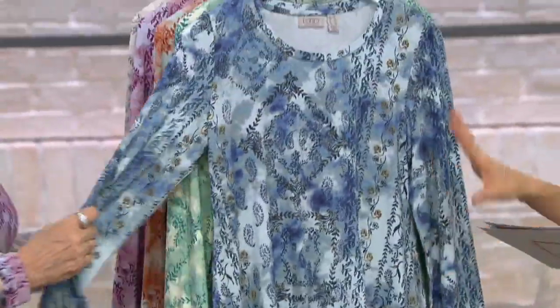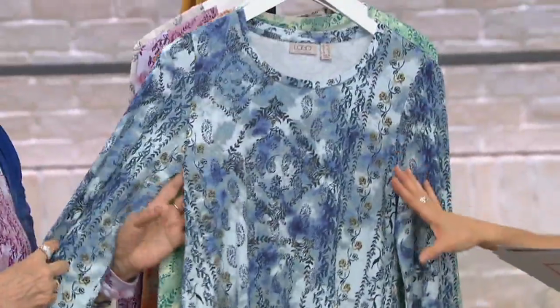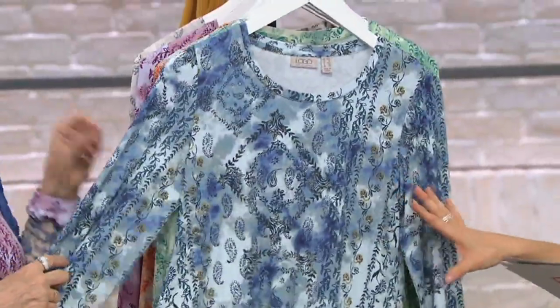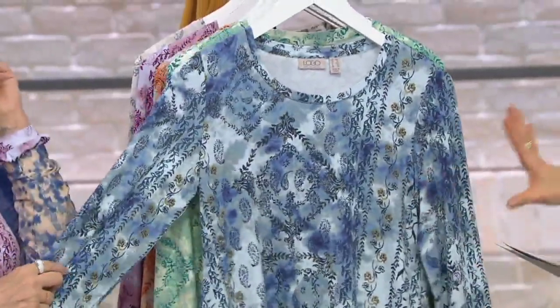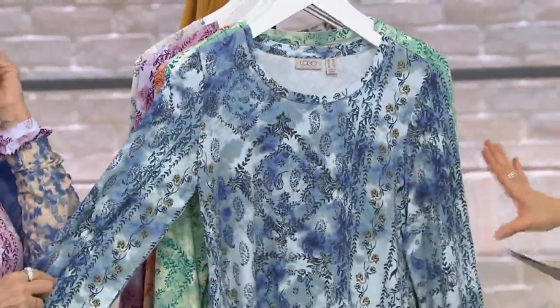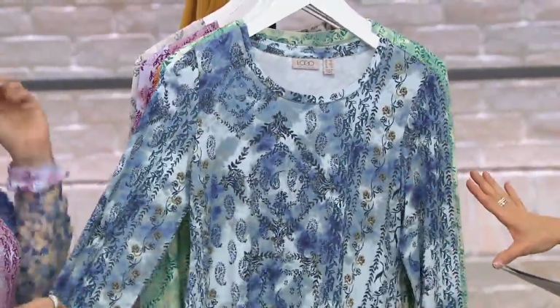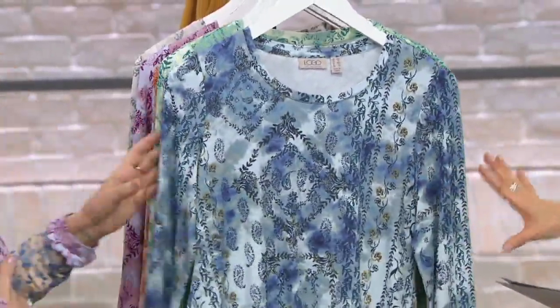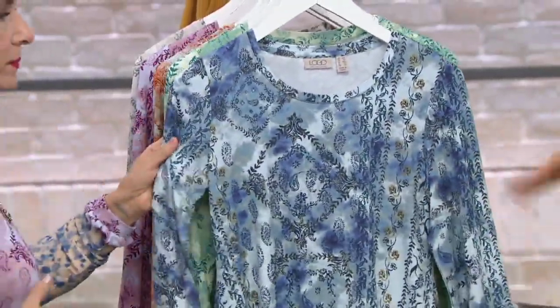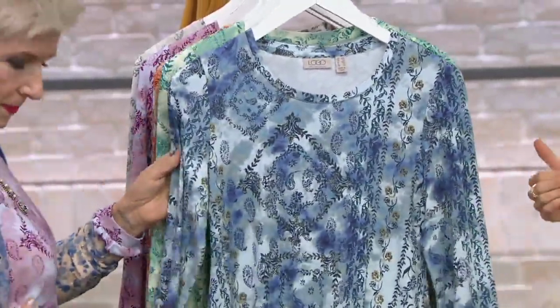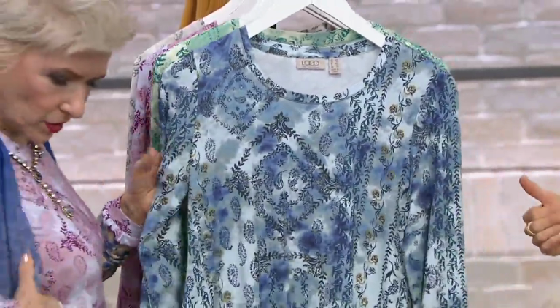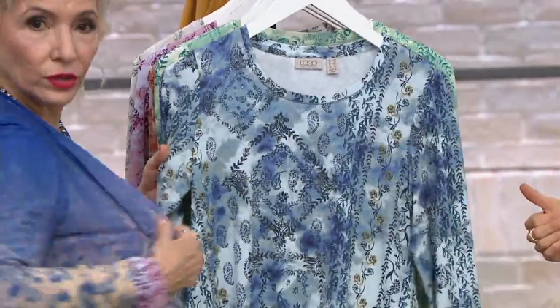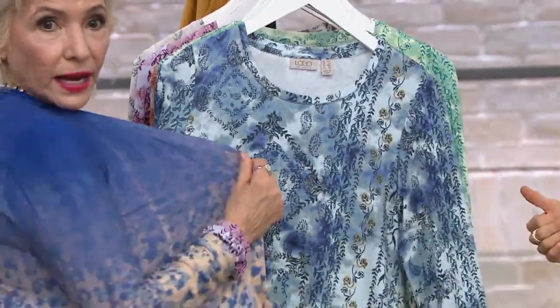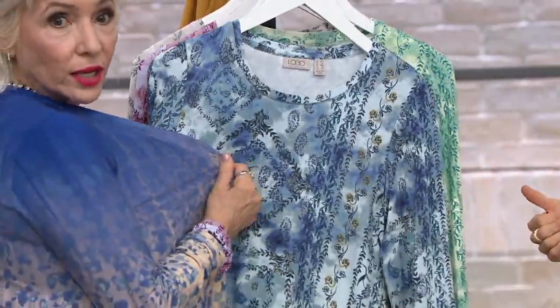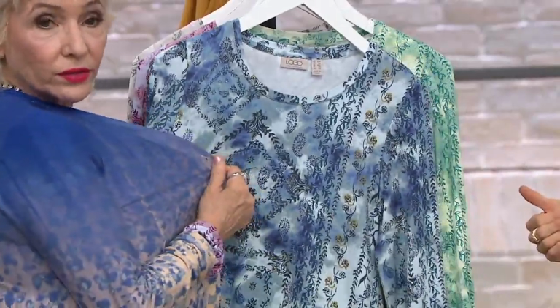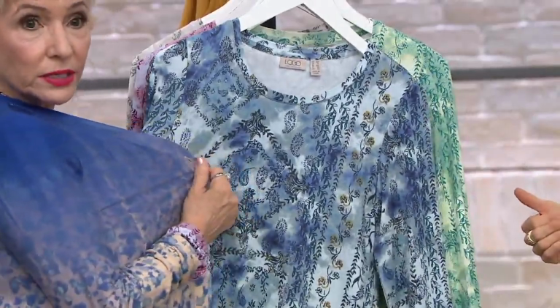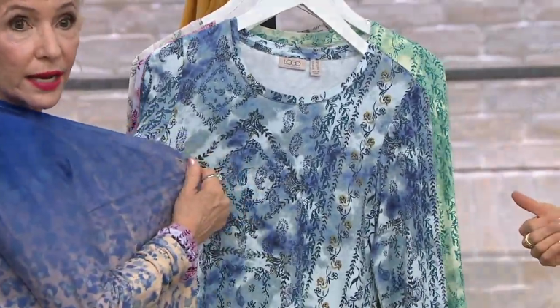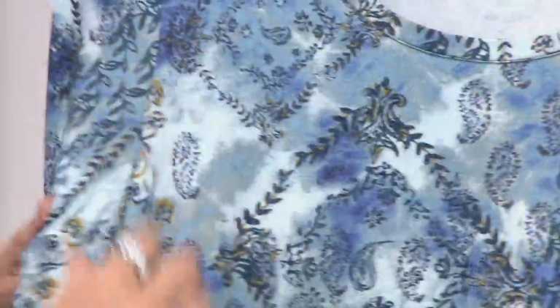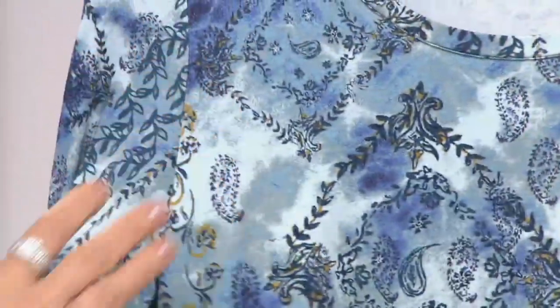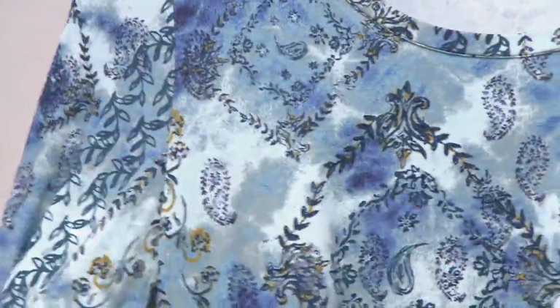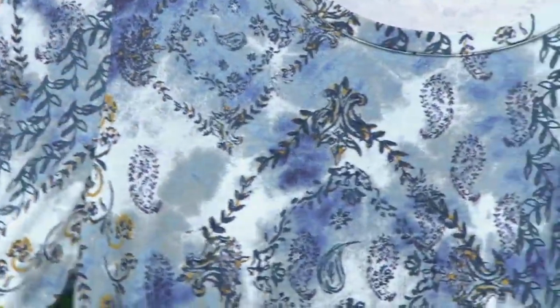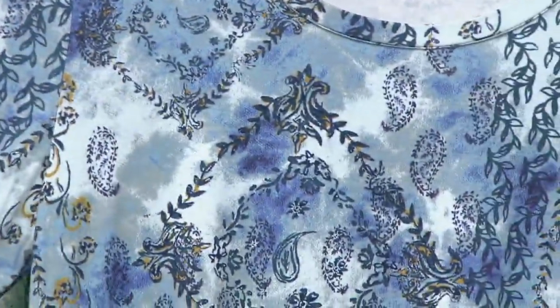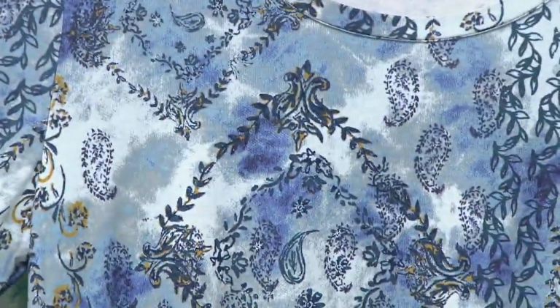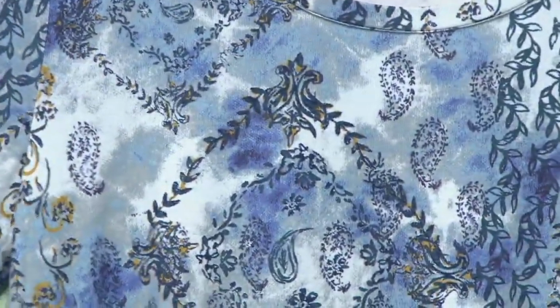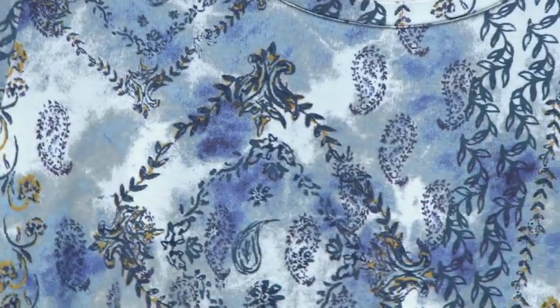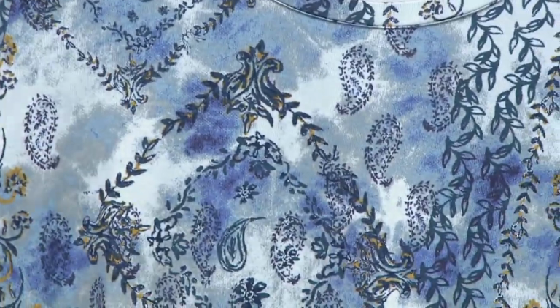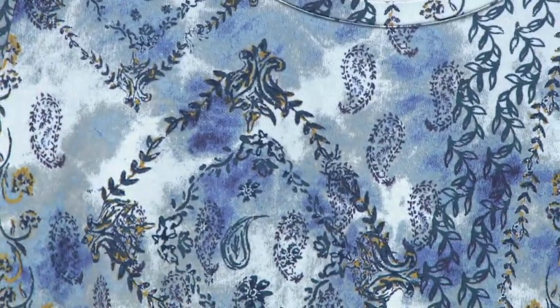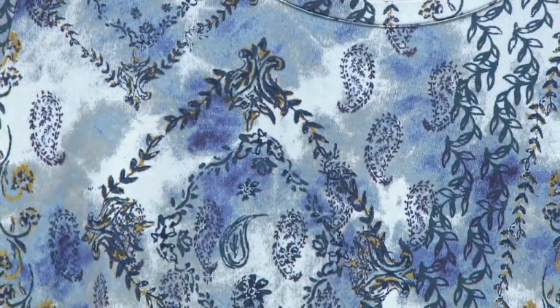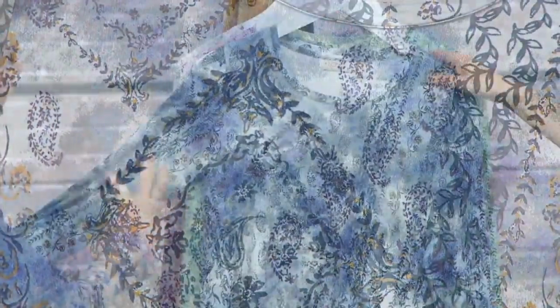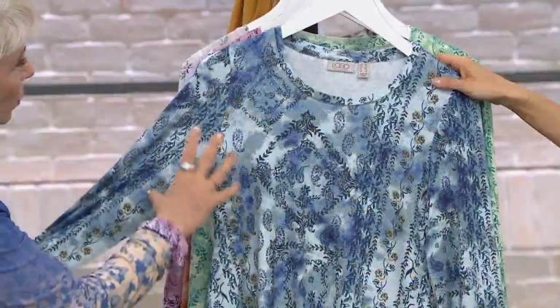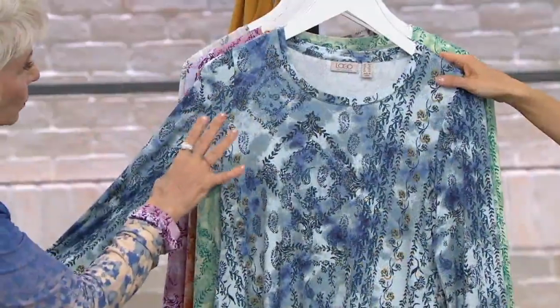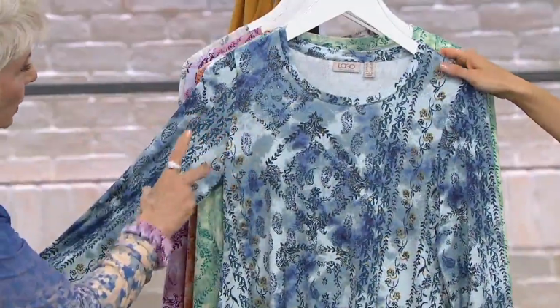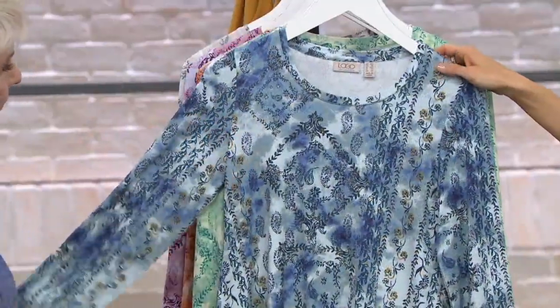This first one is what we call dusty periwinkle — very blue. You could match and wear these prints together, like I am, or this is just your denim top with the black and that little gold color in there.